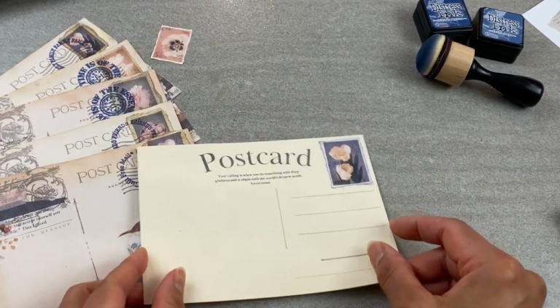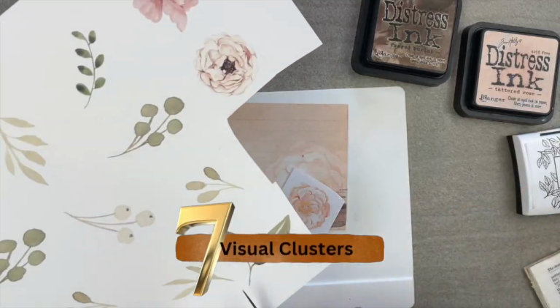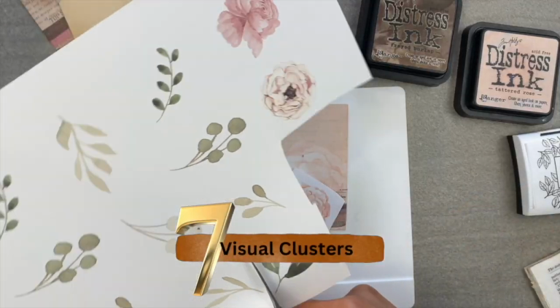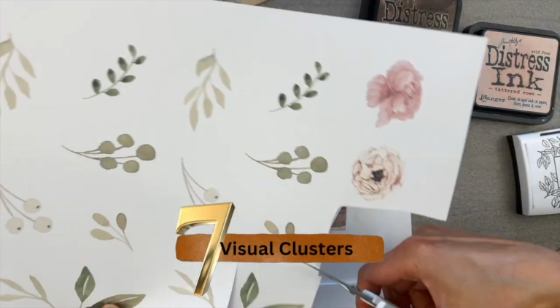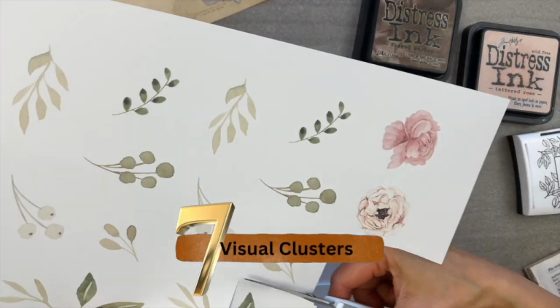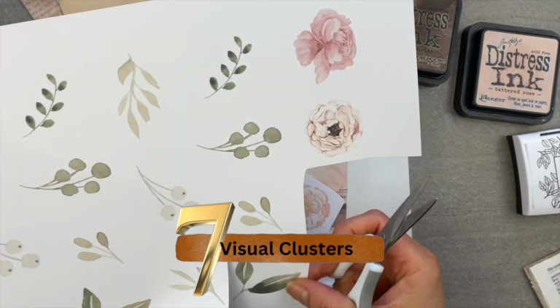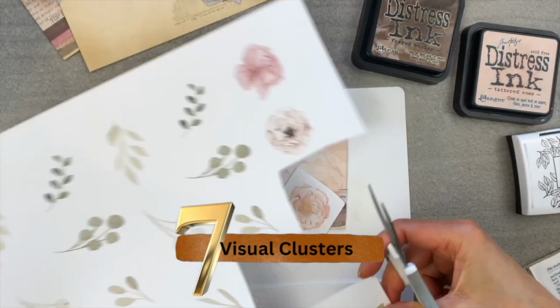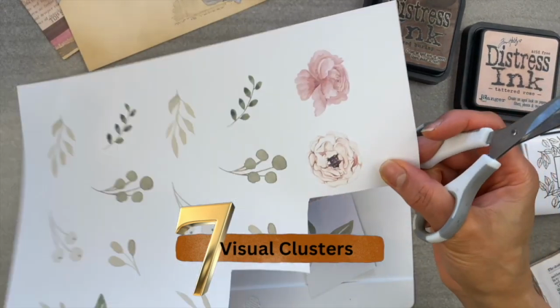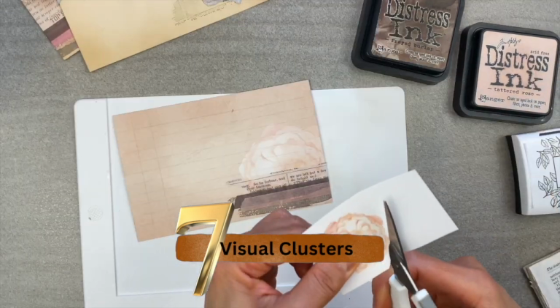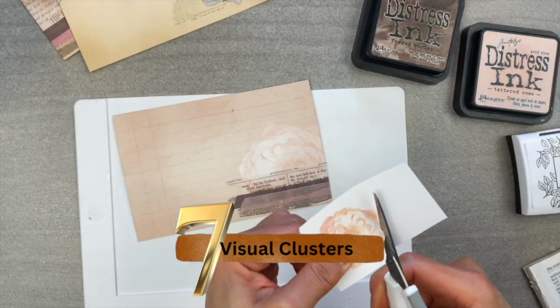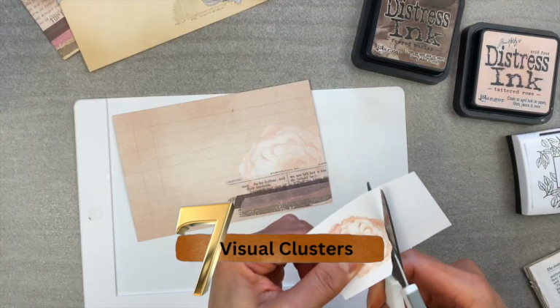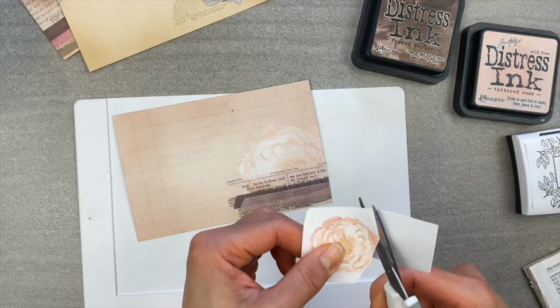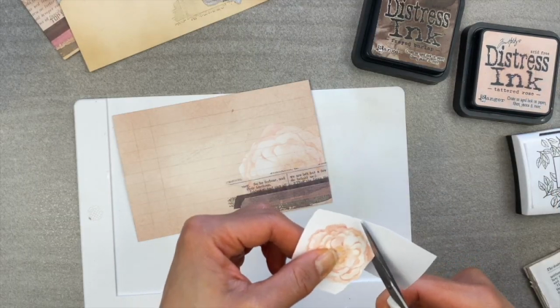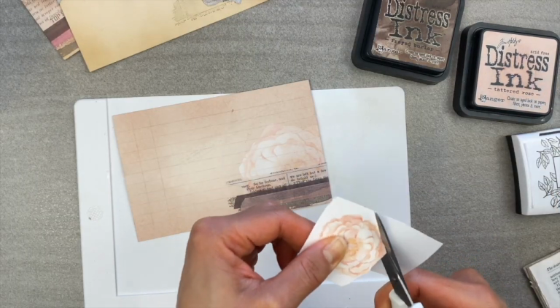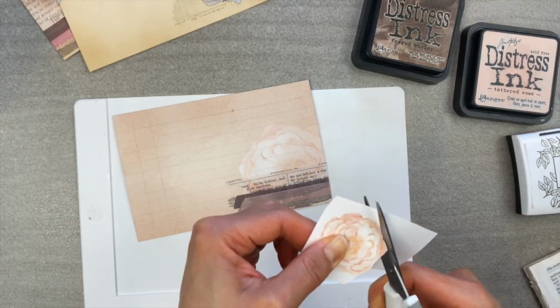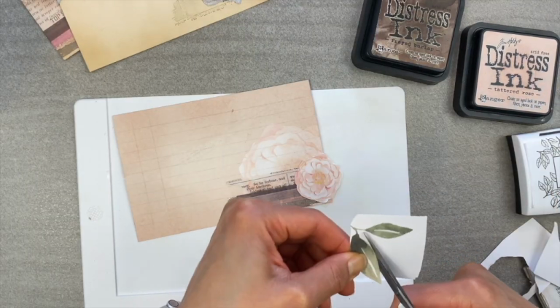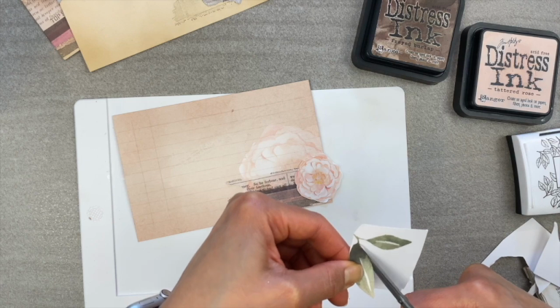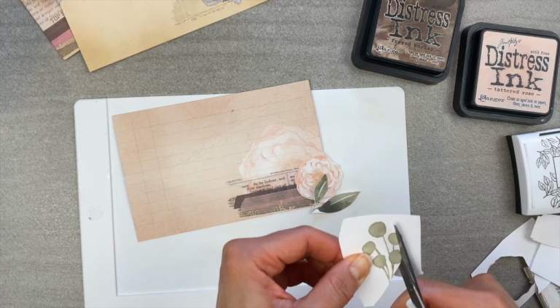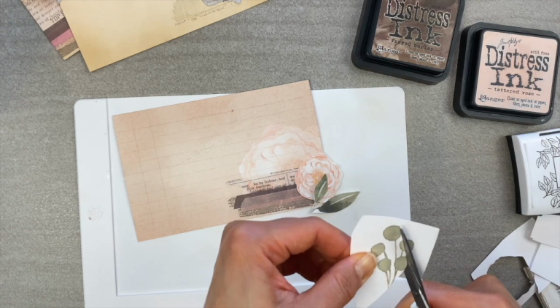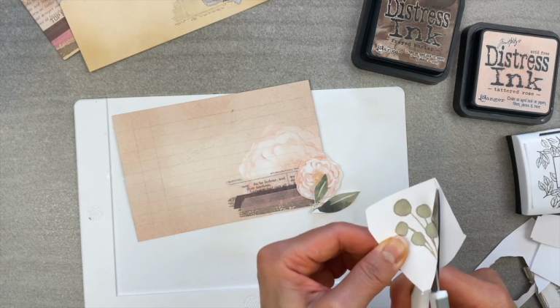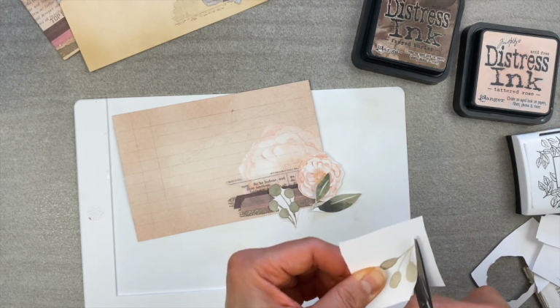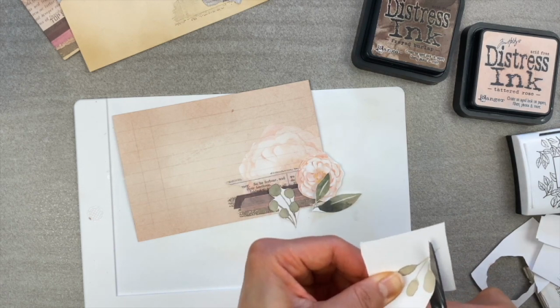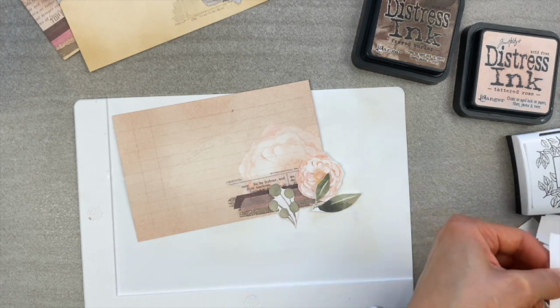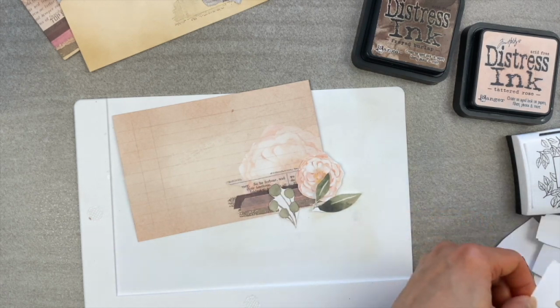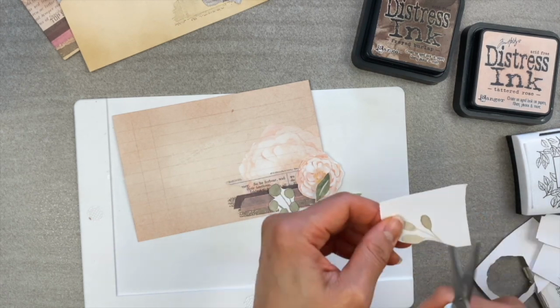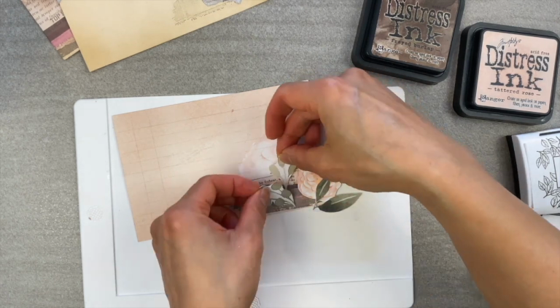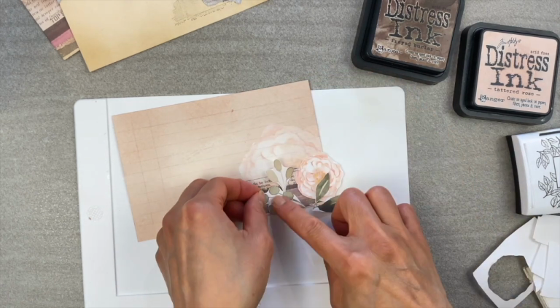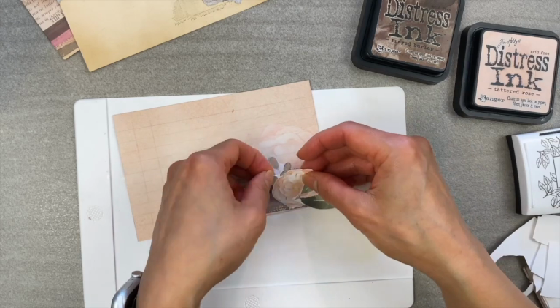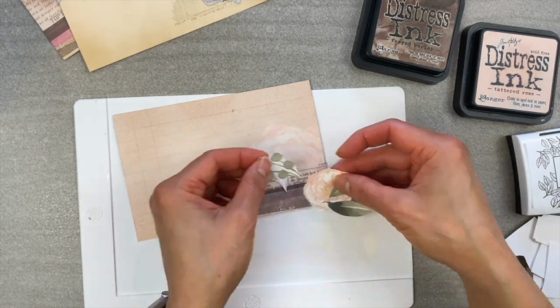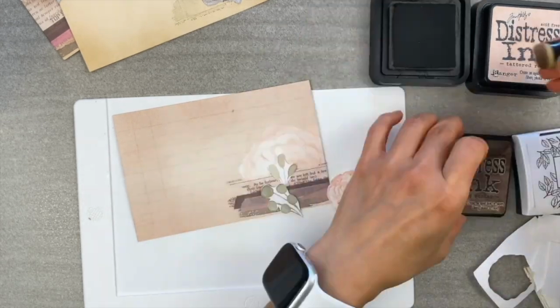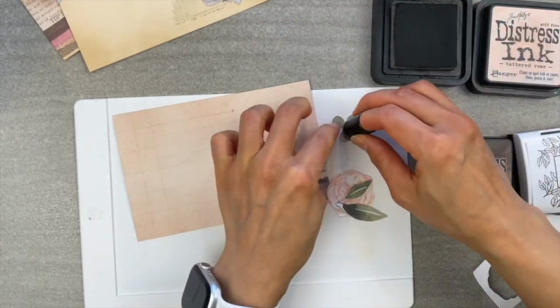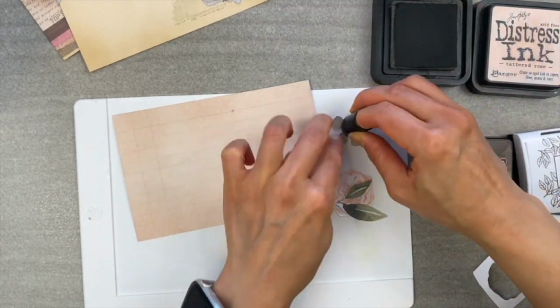Number seven, visual clusters. Just like adding jewelry to your wrist, visual clustering to embellish your scrapbook journals is the way to go. Layer, layer, and layer to create visual interest to your projects.